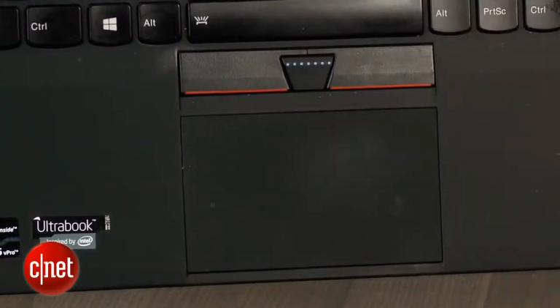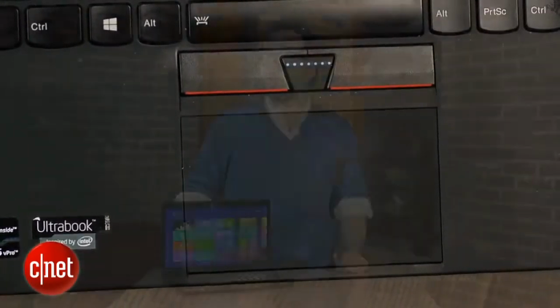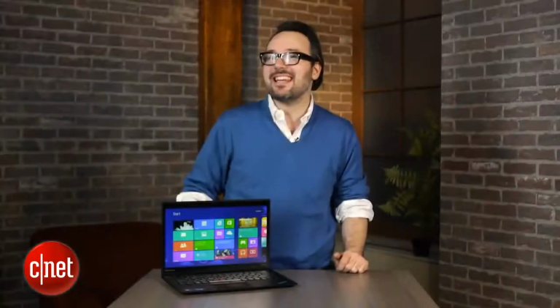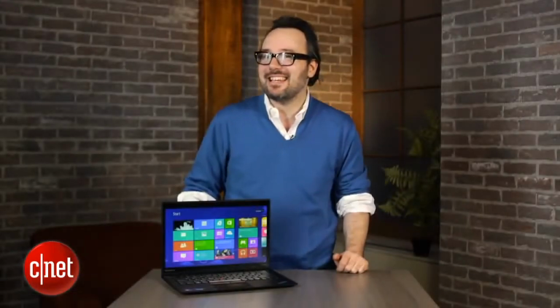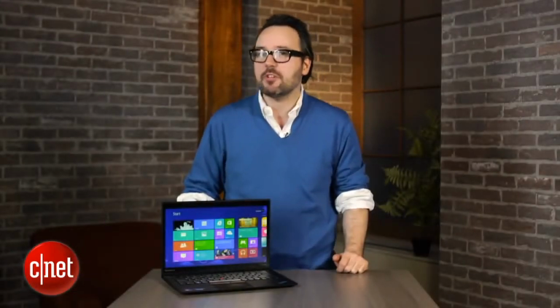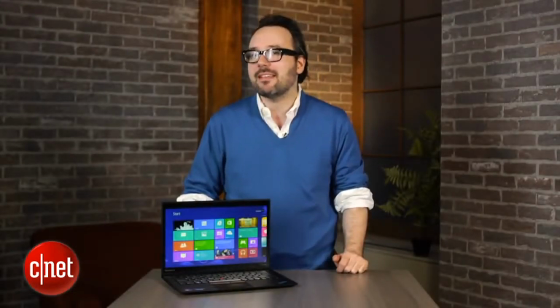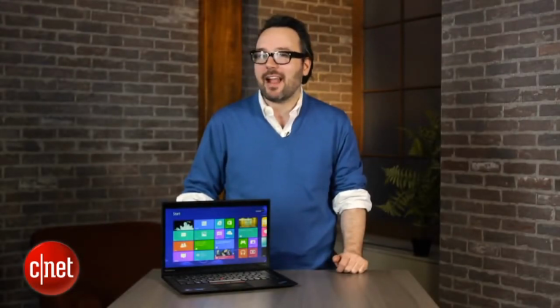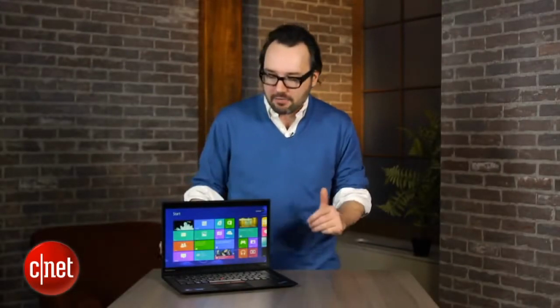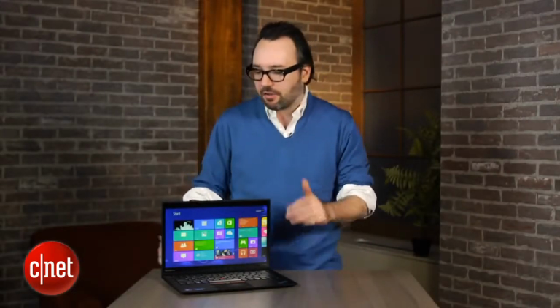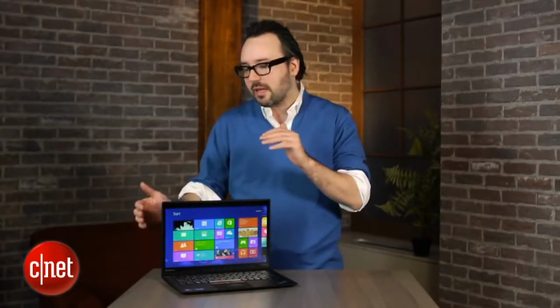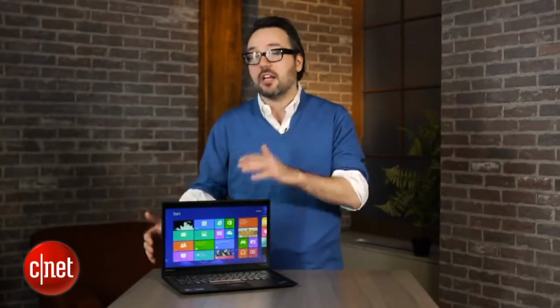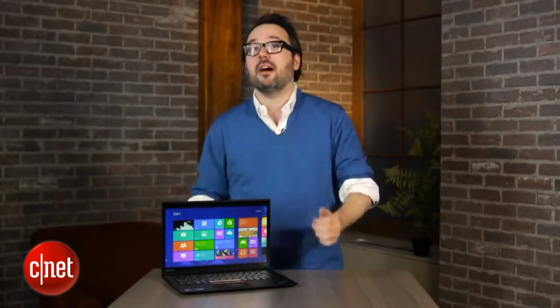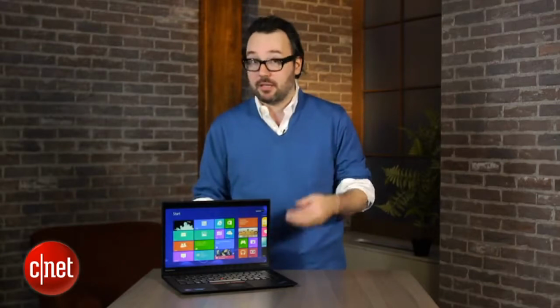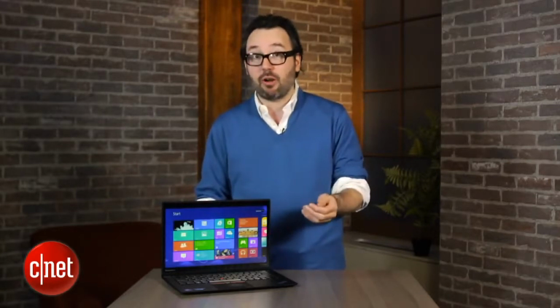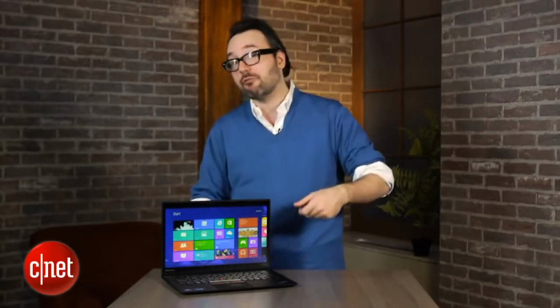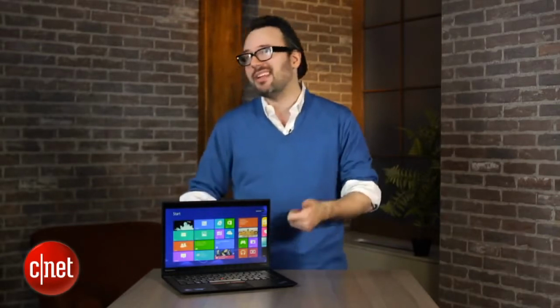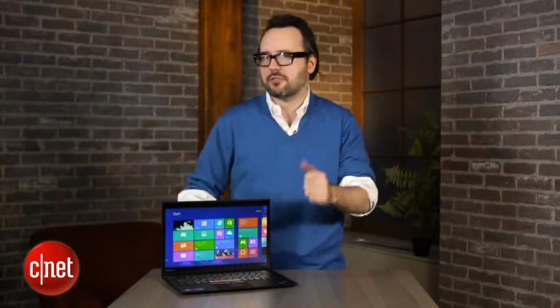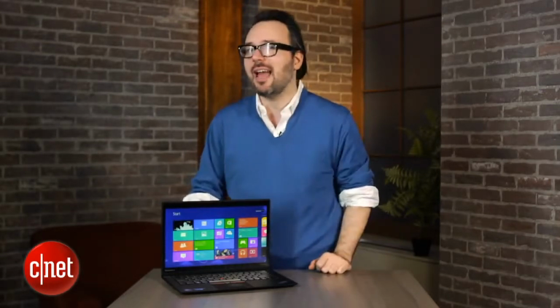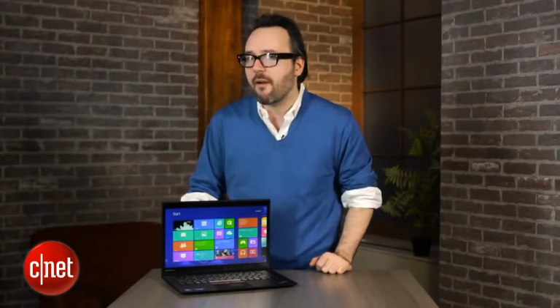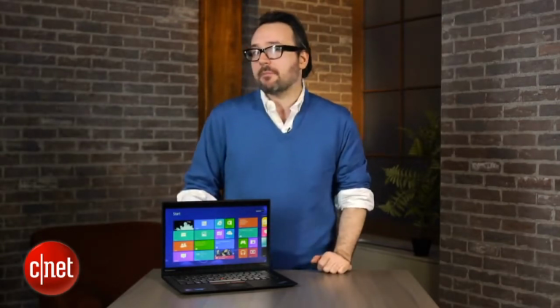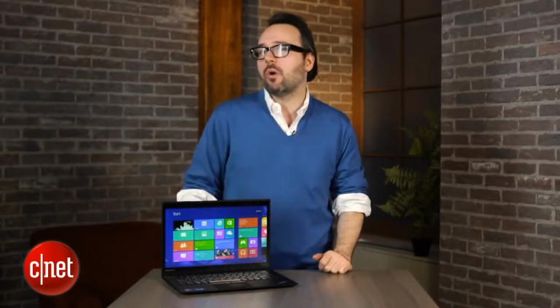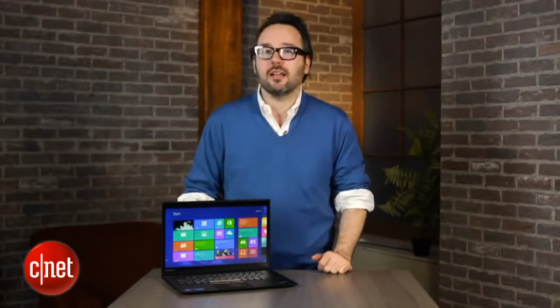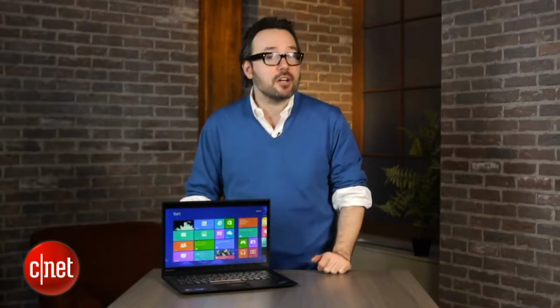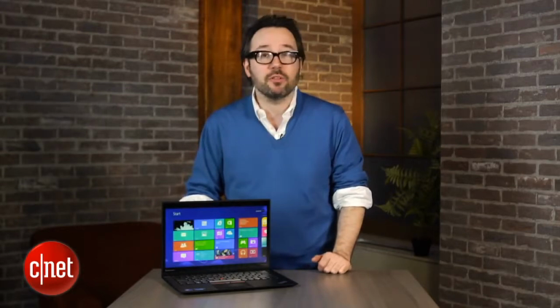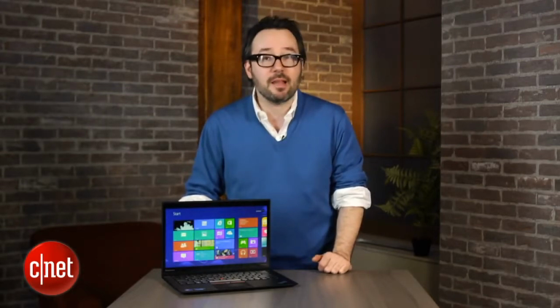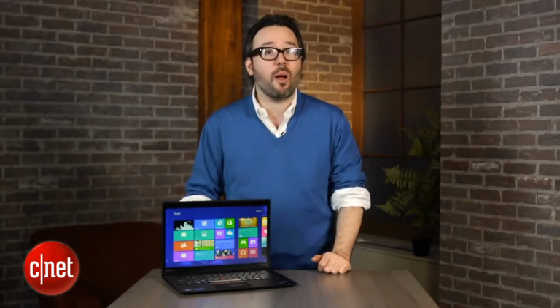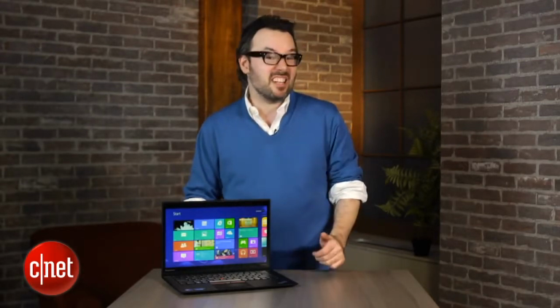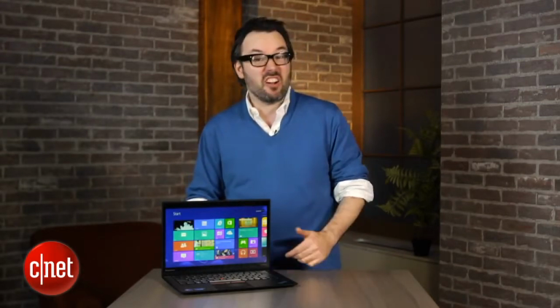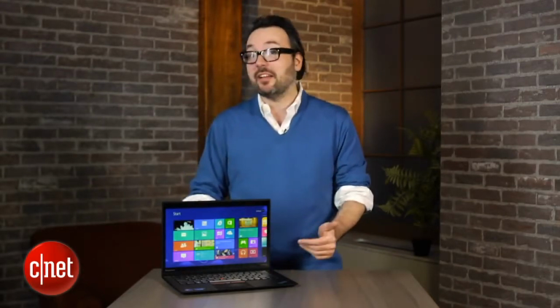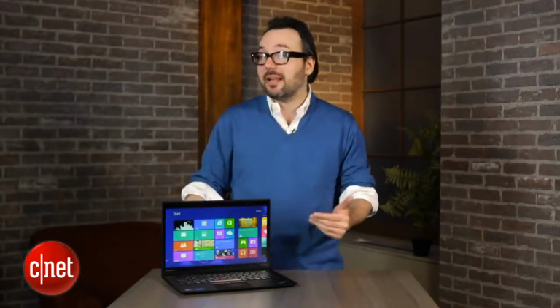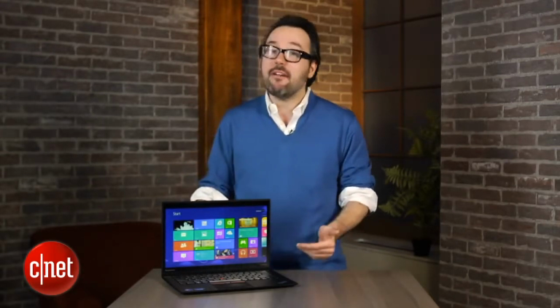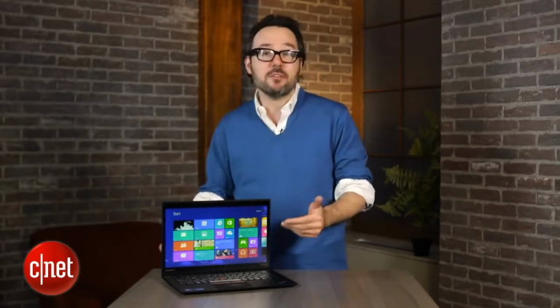This is $1,499, which means they've added $100 for the touchscreen on top of the starting price for the original non-touch version last year. We're seeing a lot of touchscreen Windows 8 laptops for $600, even less, so it is a hefty investment.